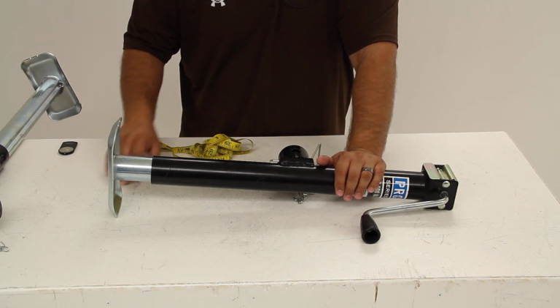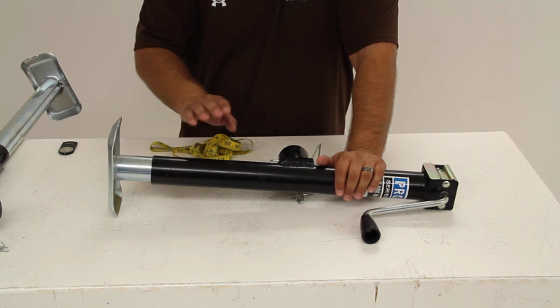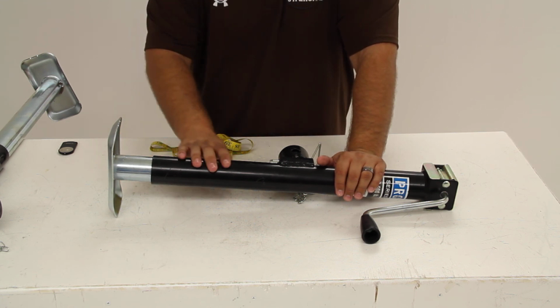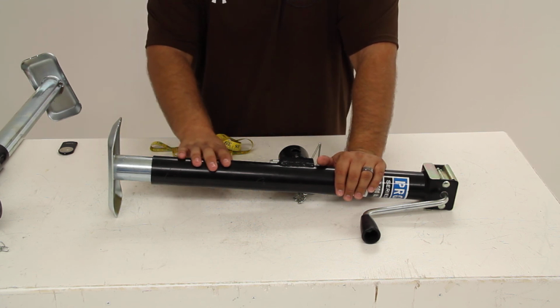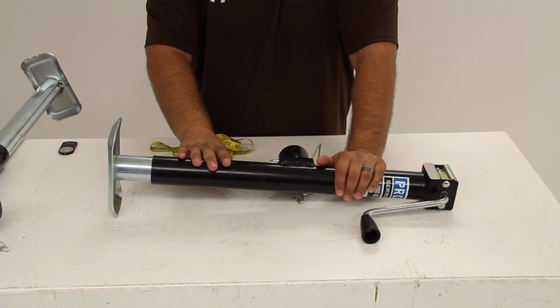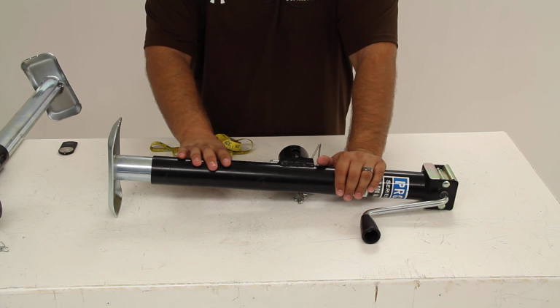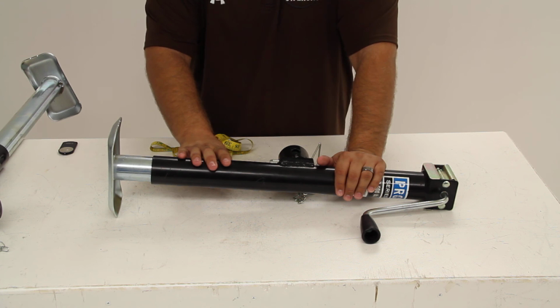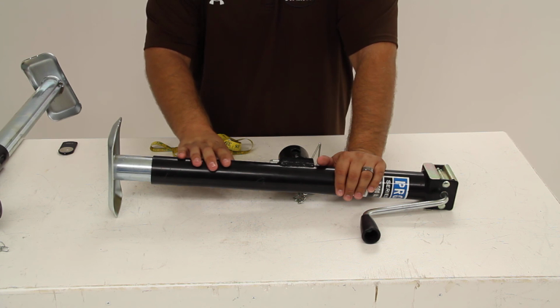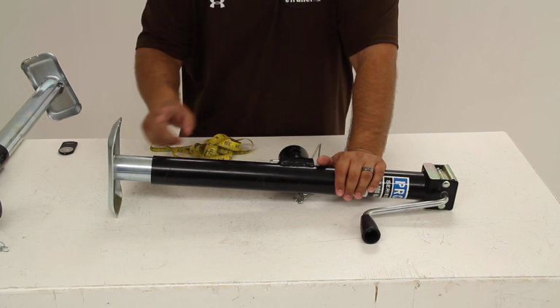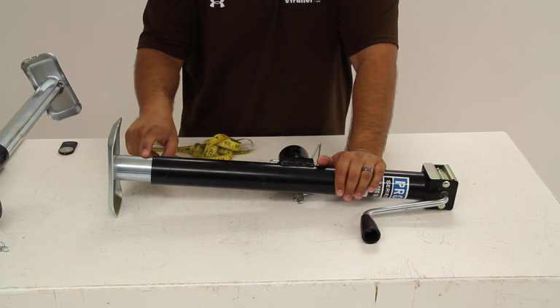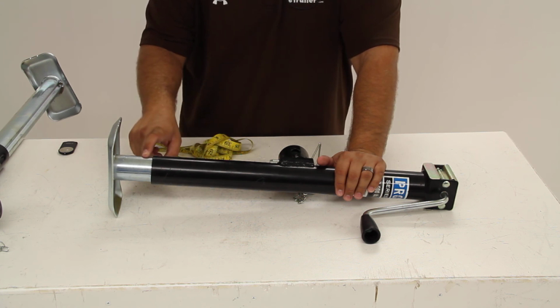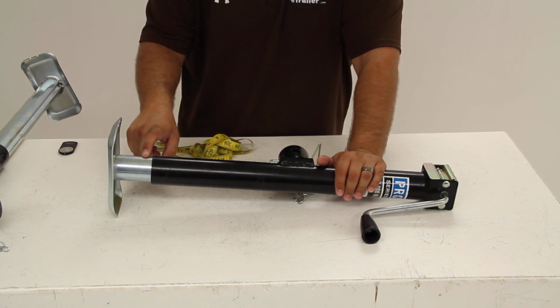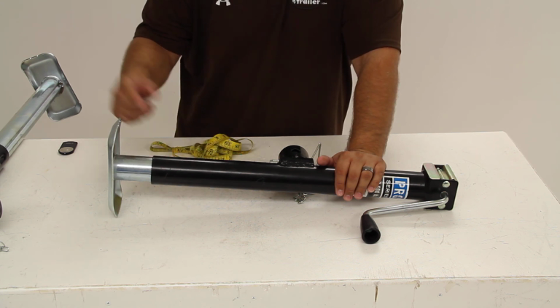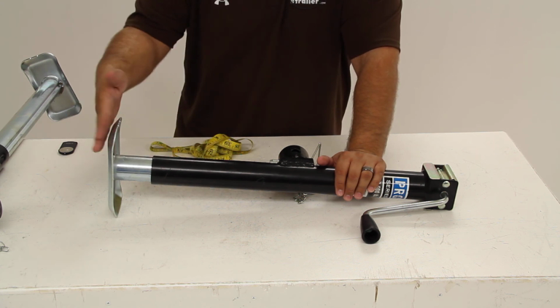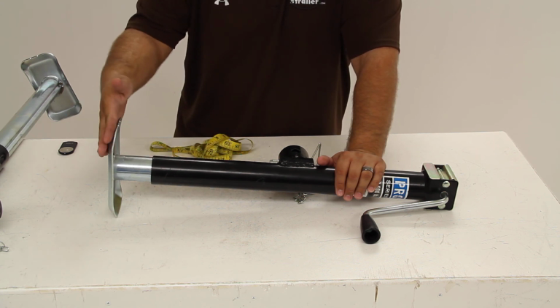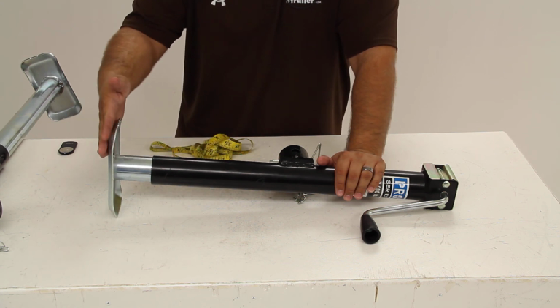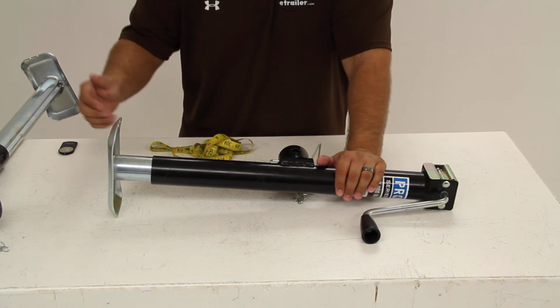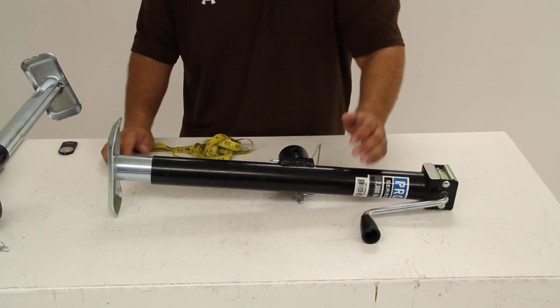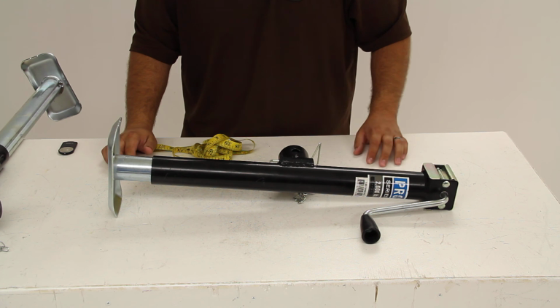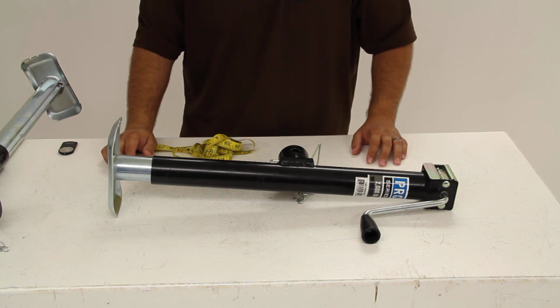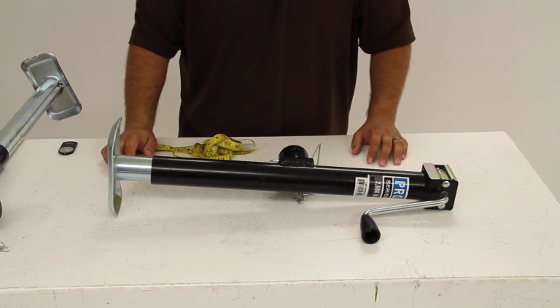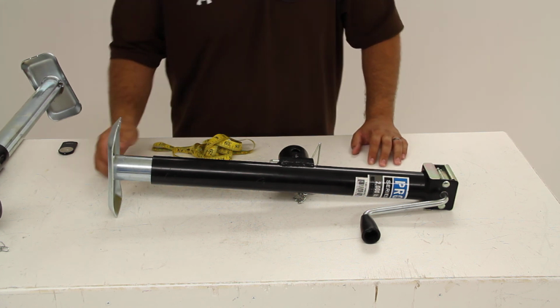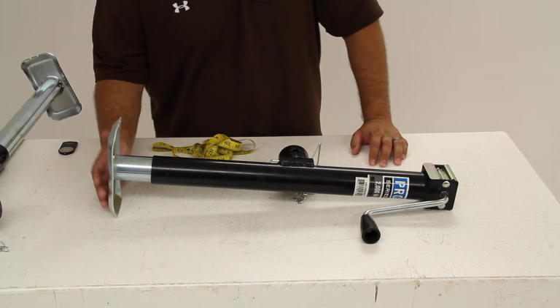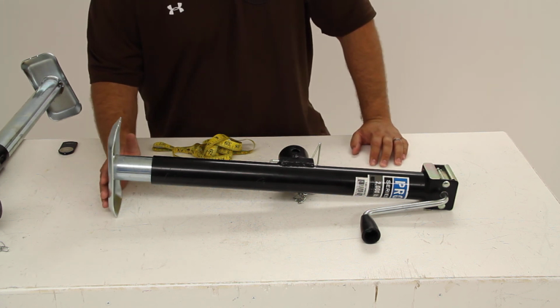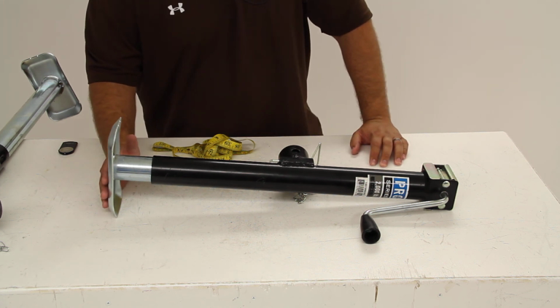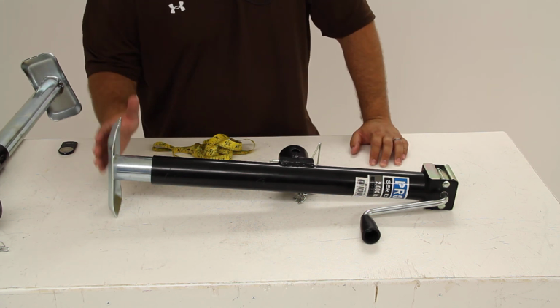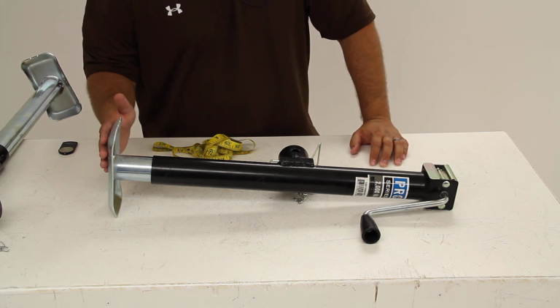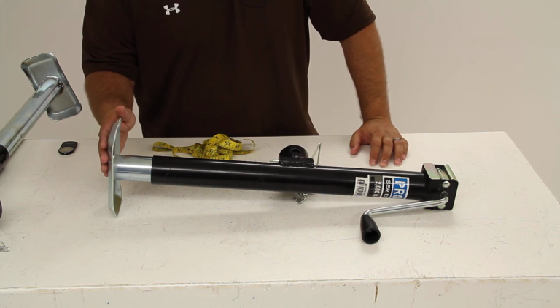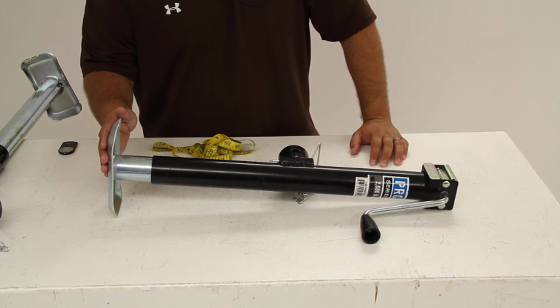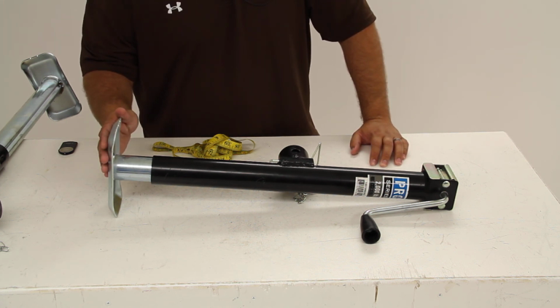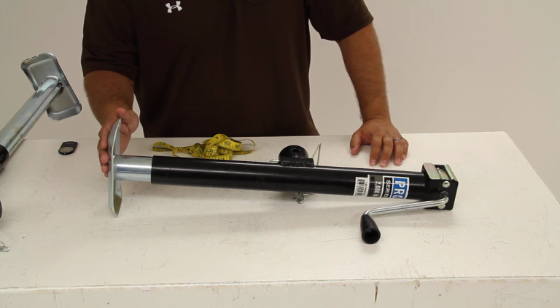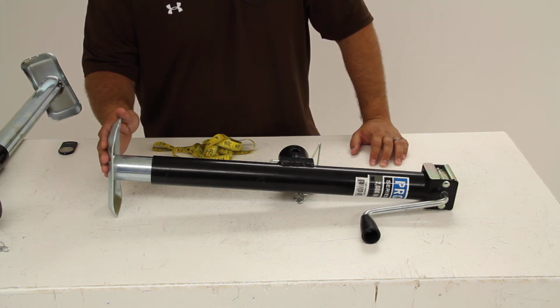The outer tube is in a black finish and the inner tube is zinc plated, as well as the welded-on foot plate. The foot plate provides a nice flat wide base for supporting the nose of your trailer.